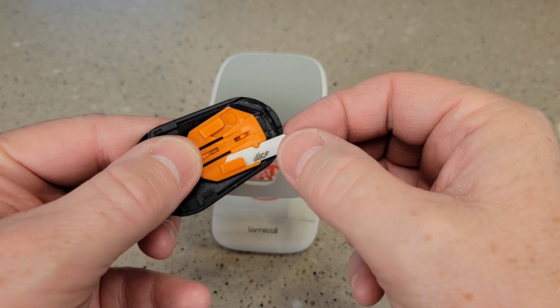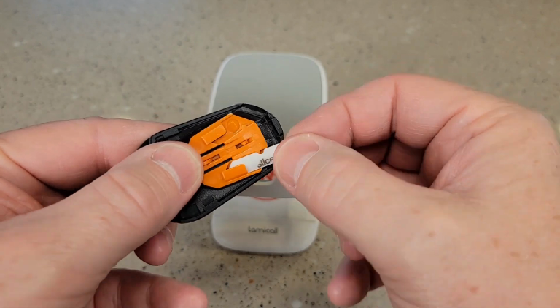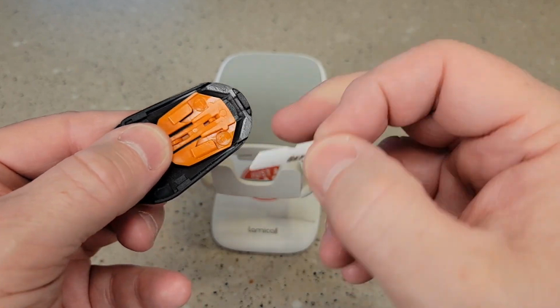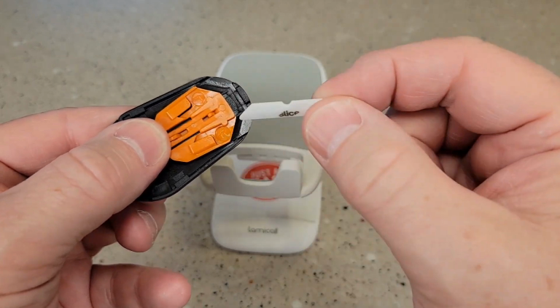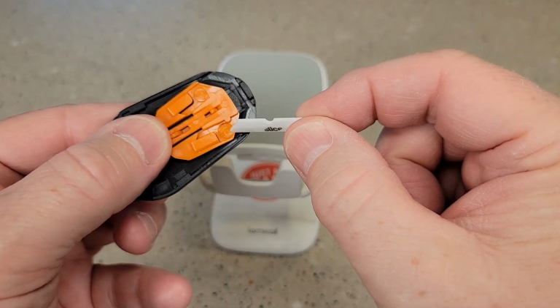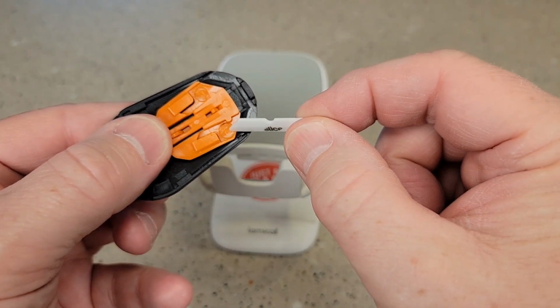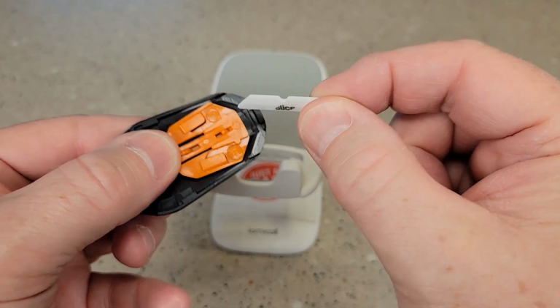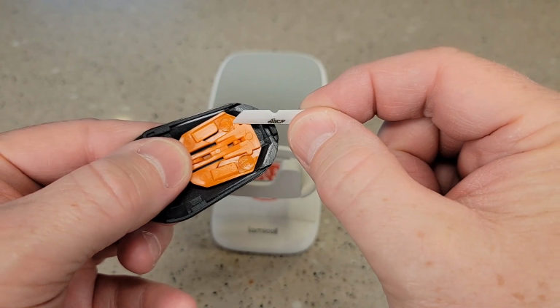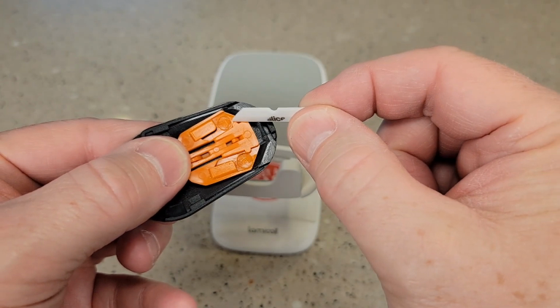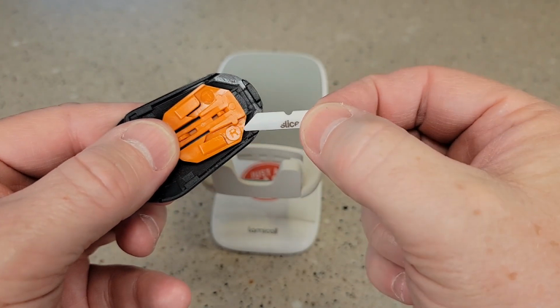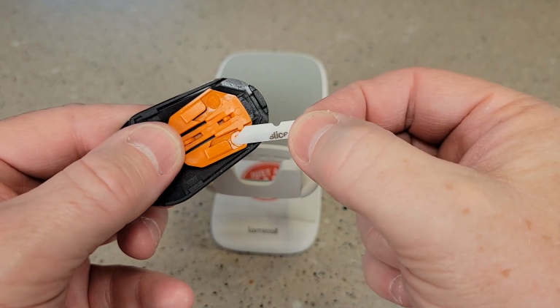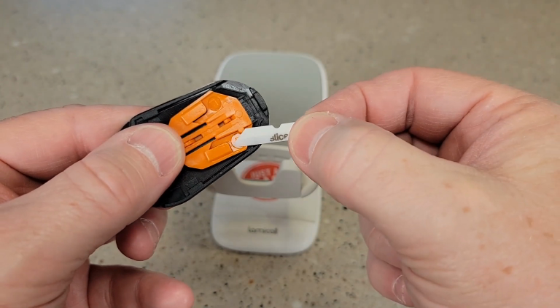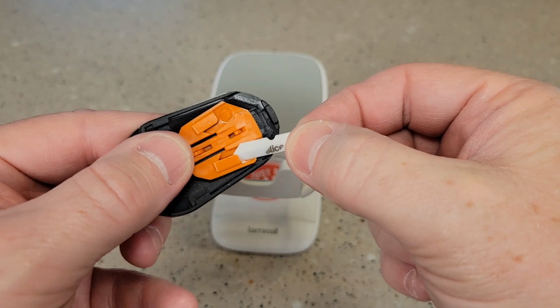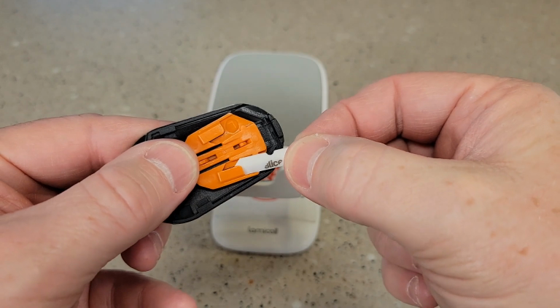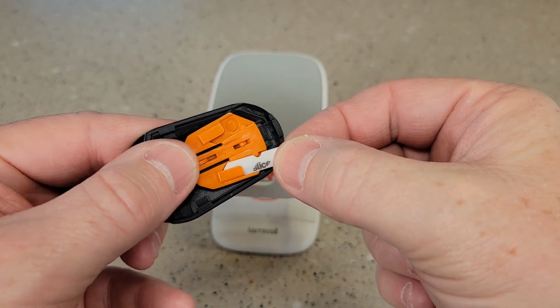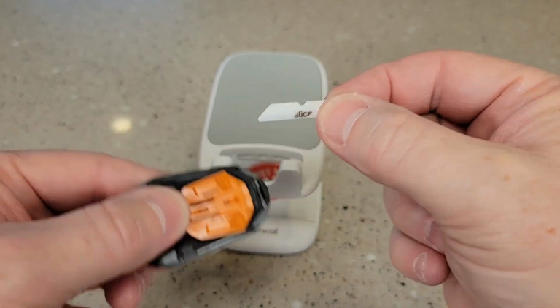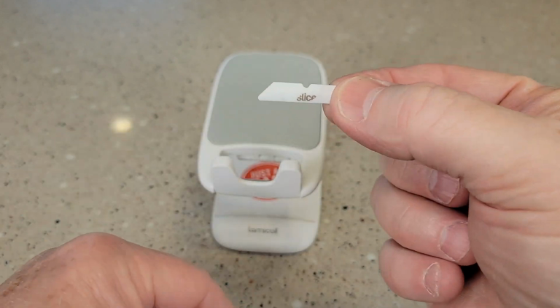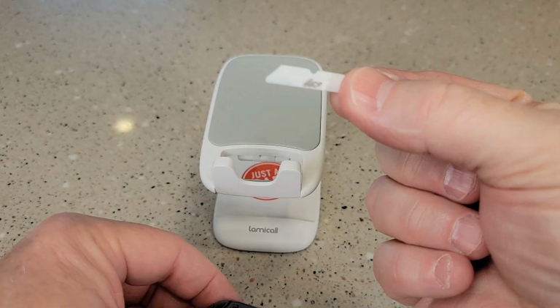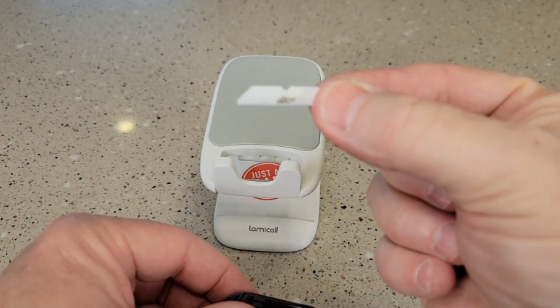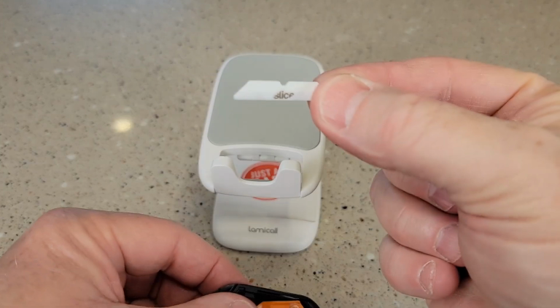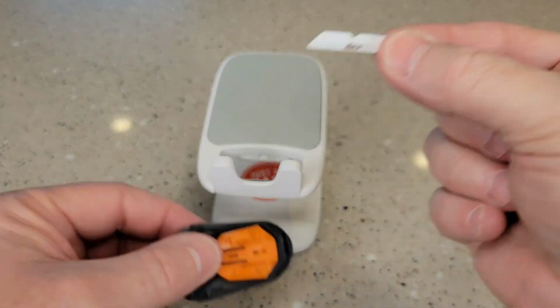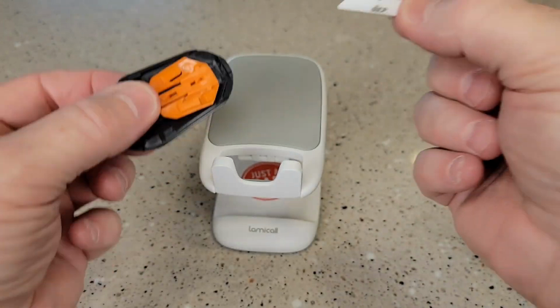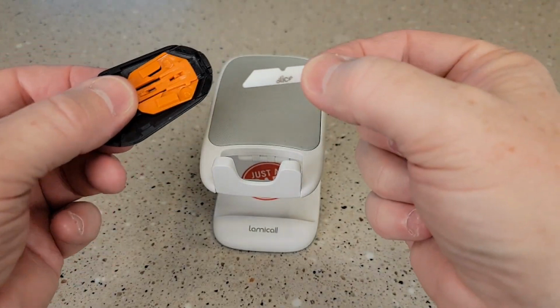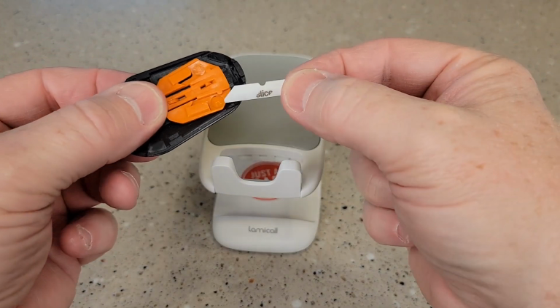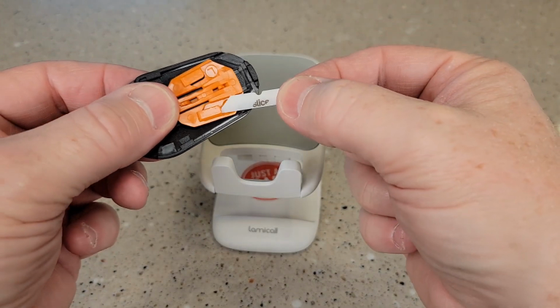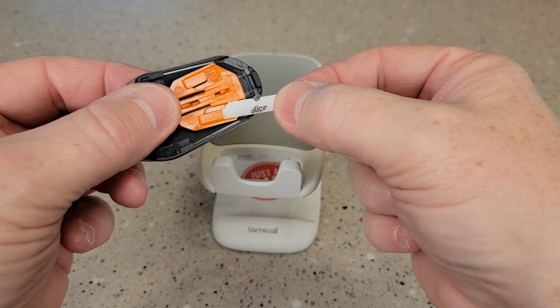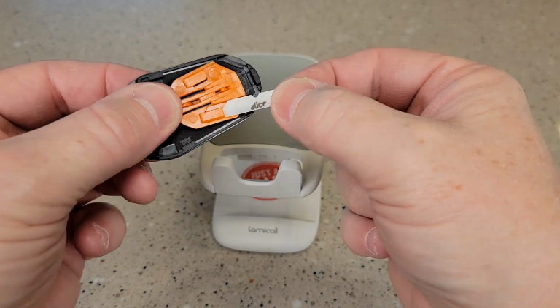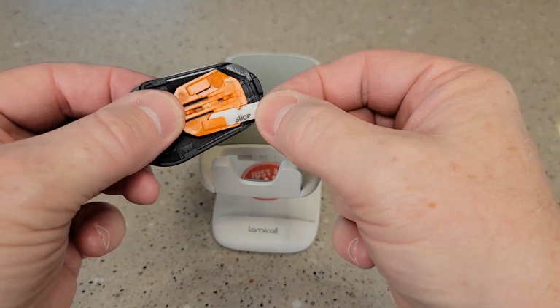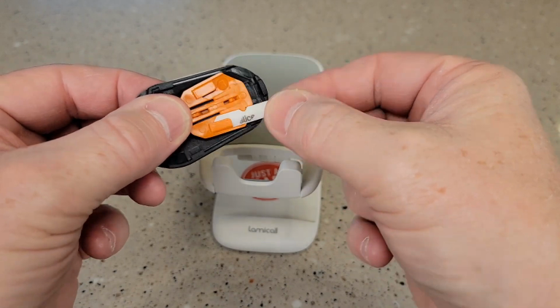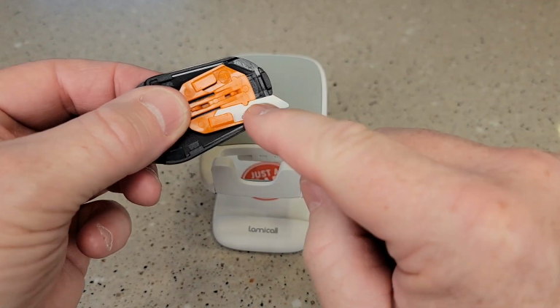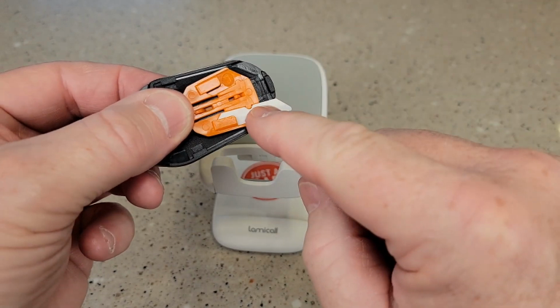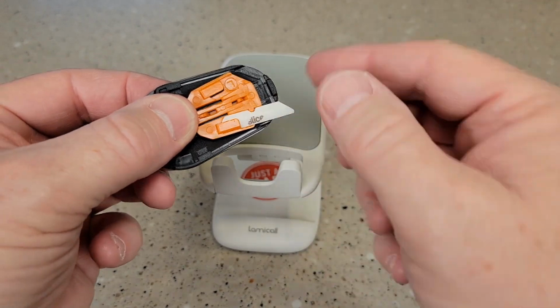Now if you're left-handed or right-handed, make sure you put it in the L or the R. I'm right-handed, so I'm going to put it in the R. So there's what the blade looks like — there's a little notch in it. You're going to take the blade and simply slide it in there until that notch is lined up.